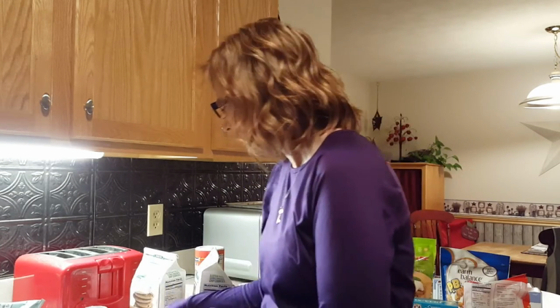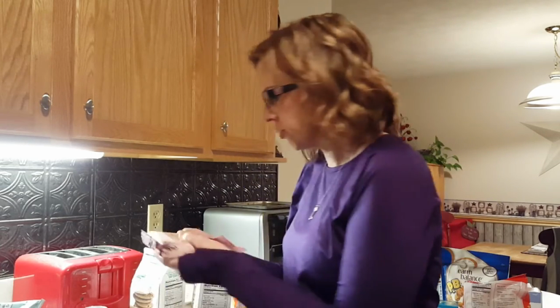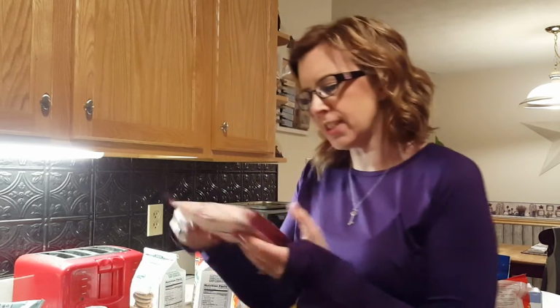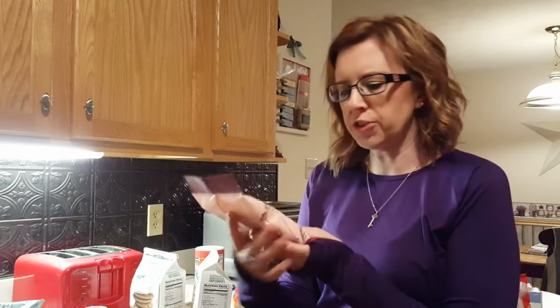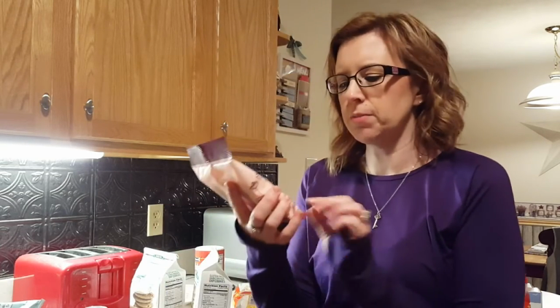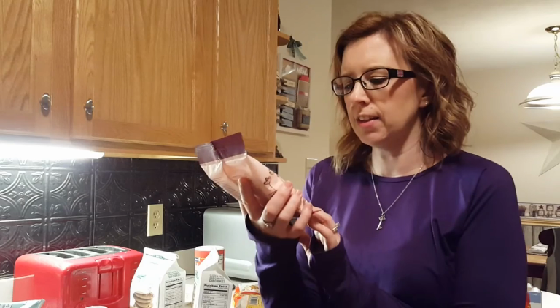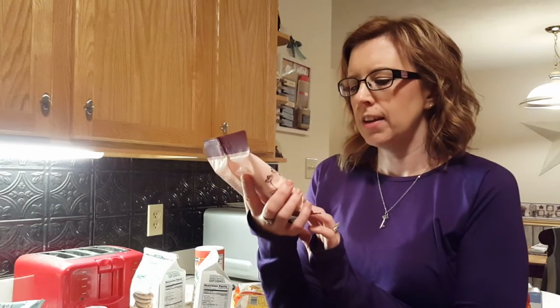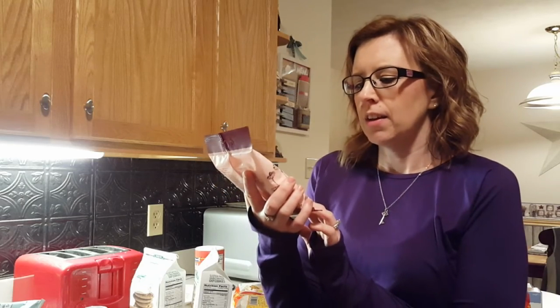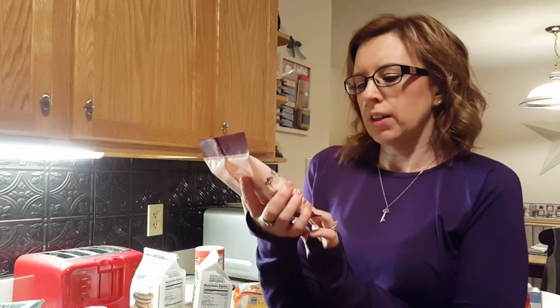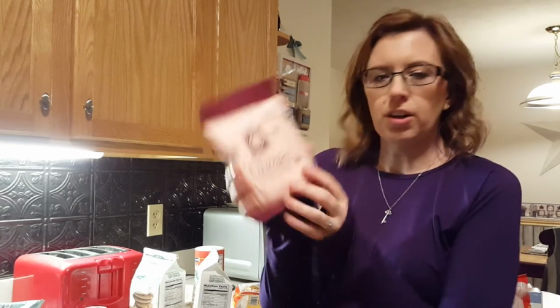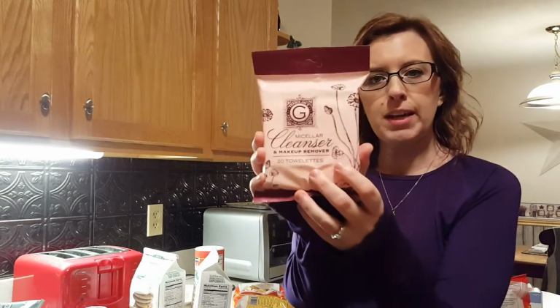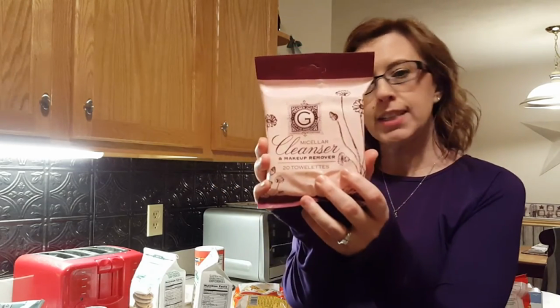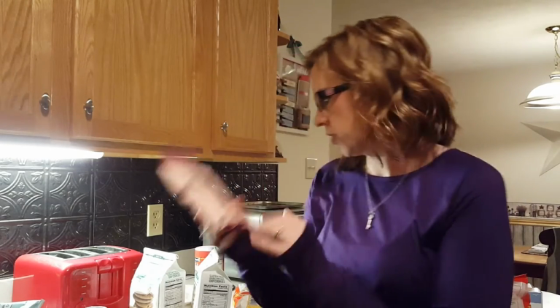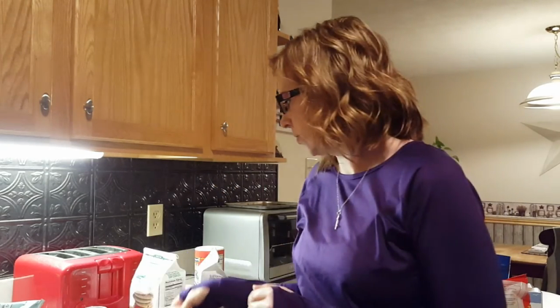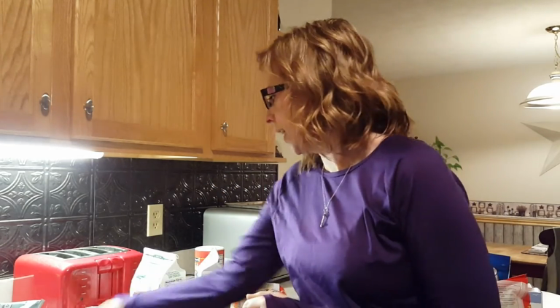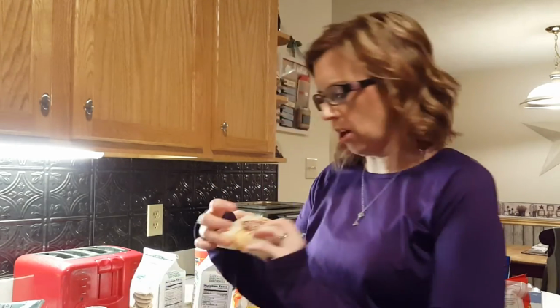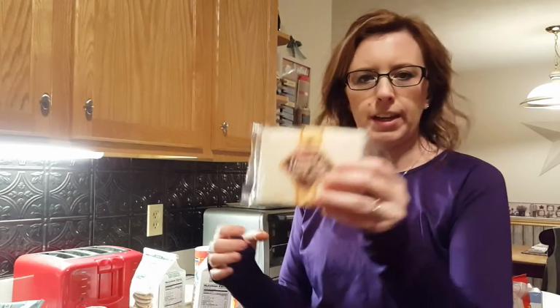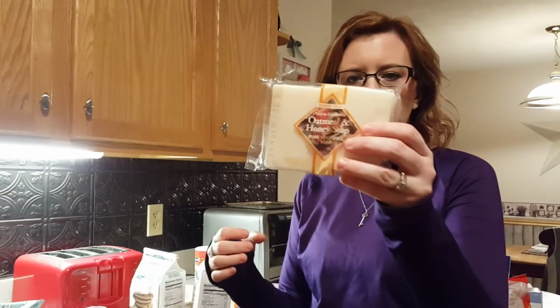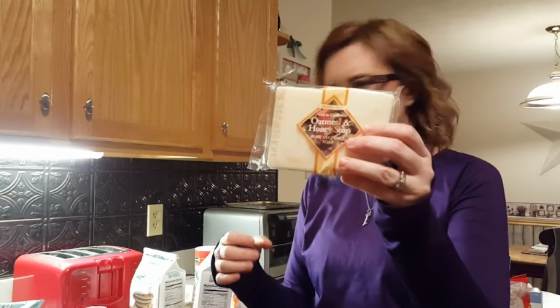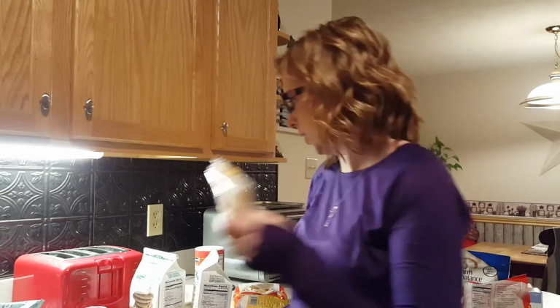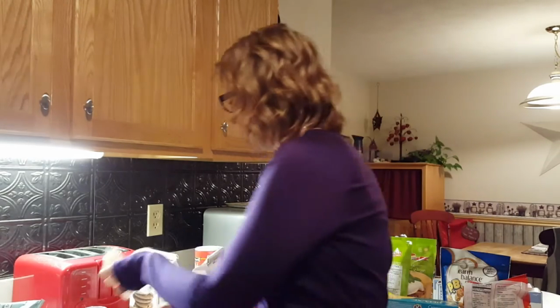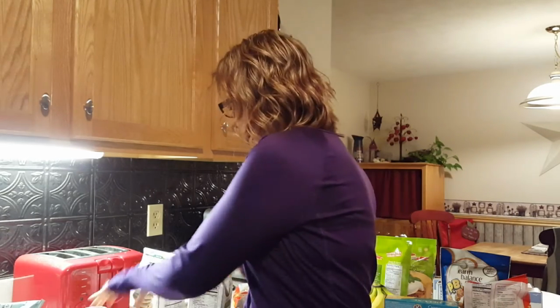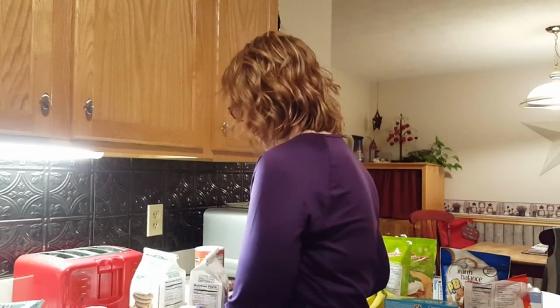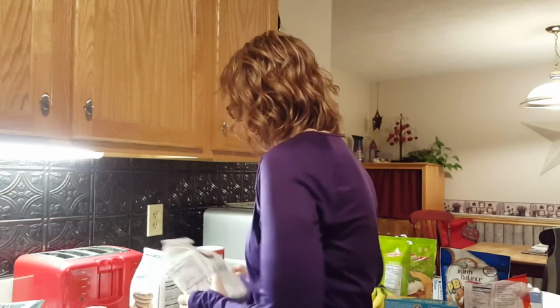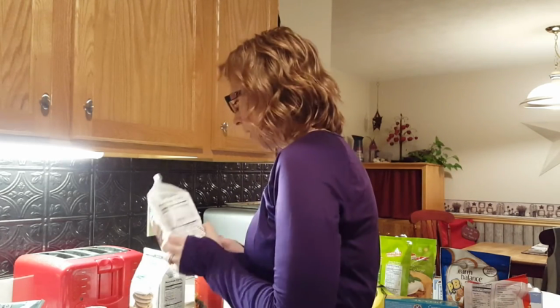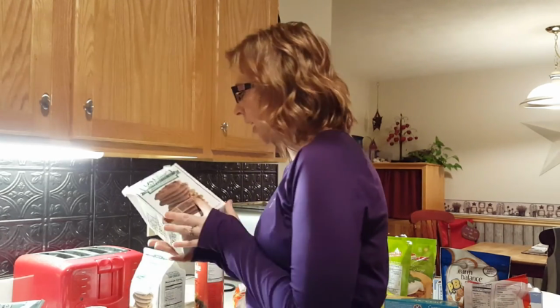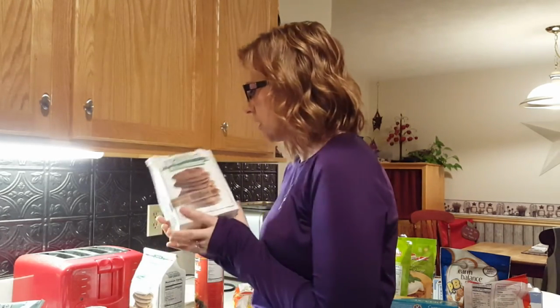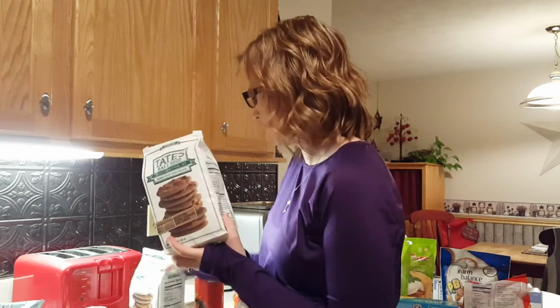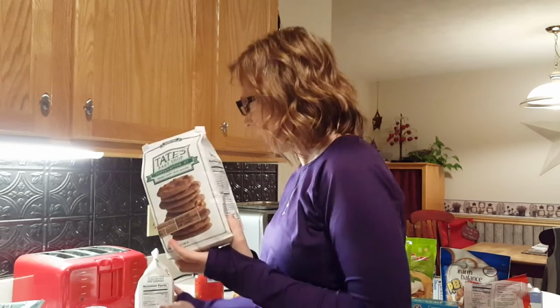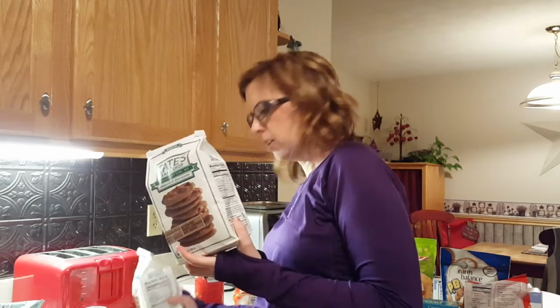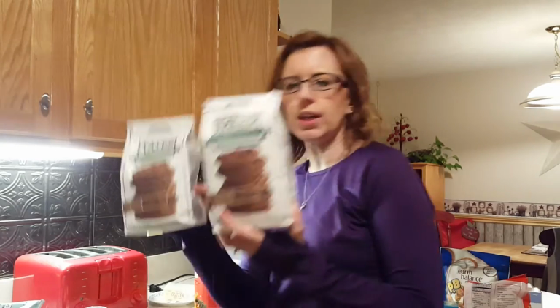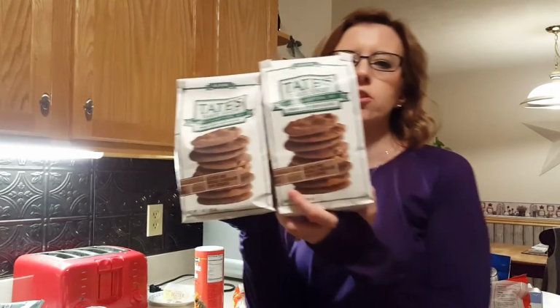Two new things I thought I'd try are the Marcella cleanser makeup towelettes — I've never tried those — and the oatmeal and honey soap bars. Now at Wegmans, I got Tate's Bake Shop cookies, which are so good. I usually get them on Vitacost but since I was at Wegmans I picked them up there.